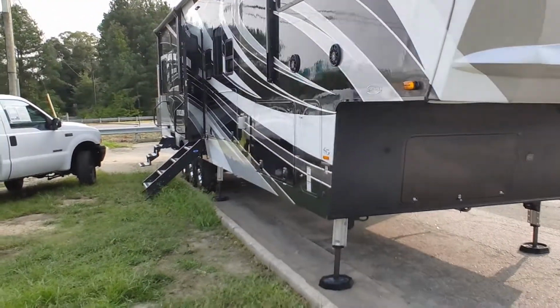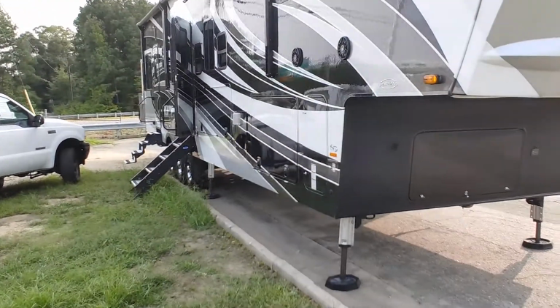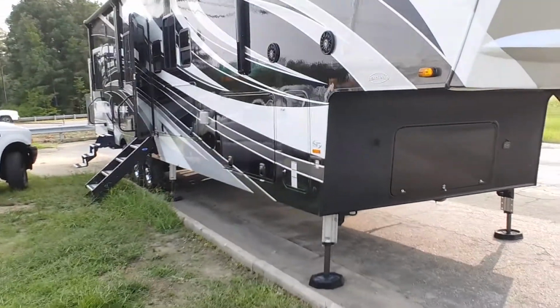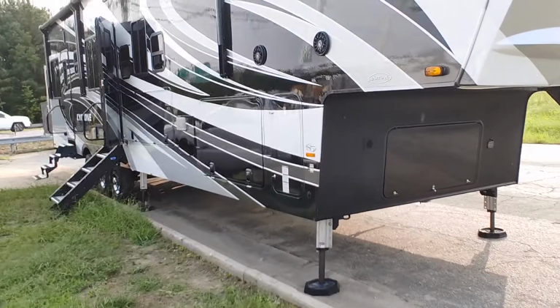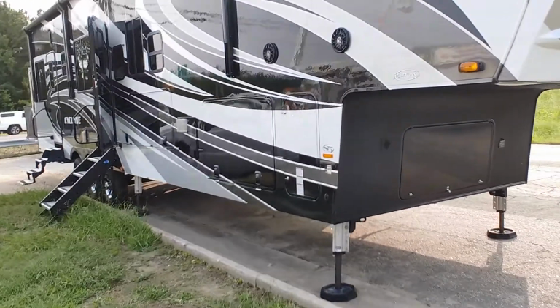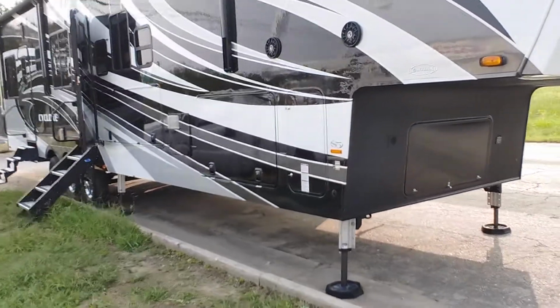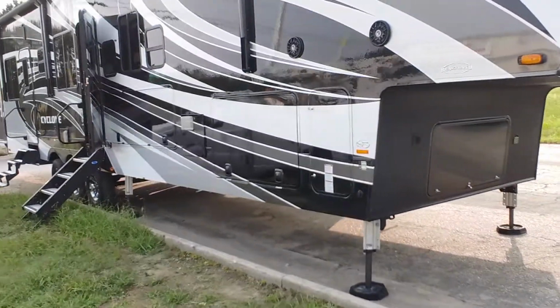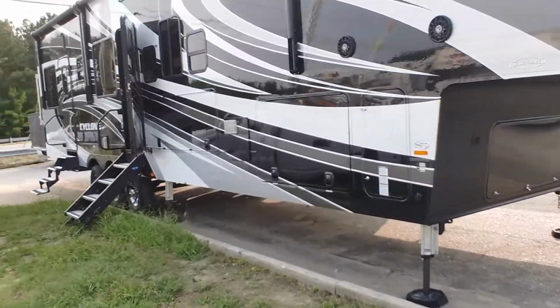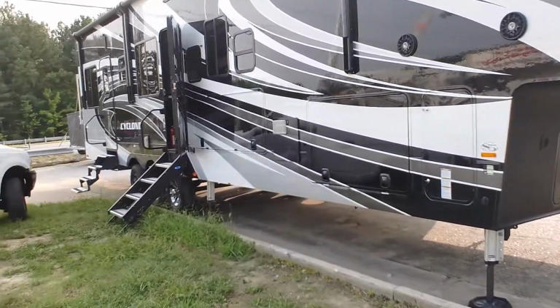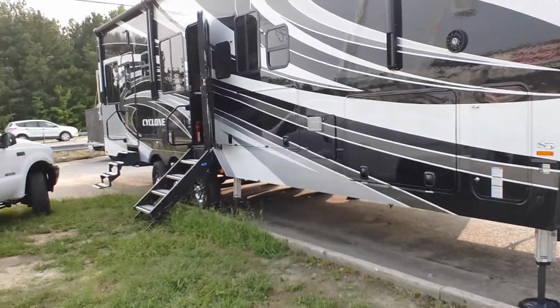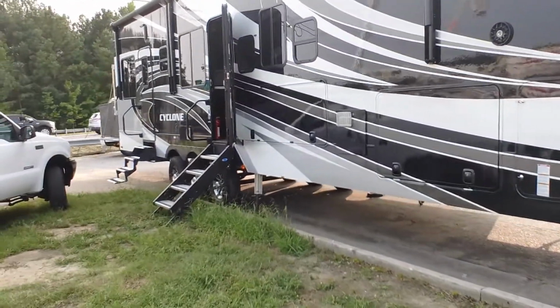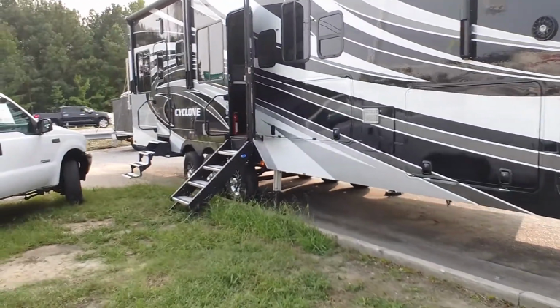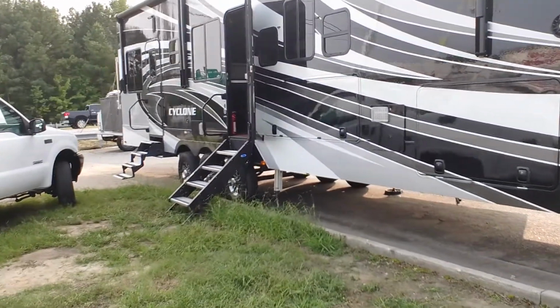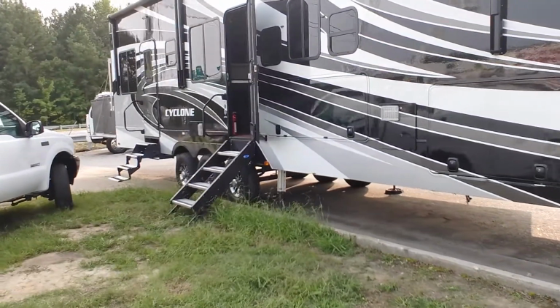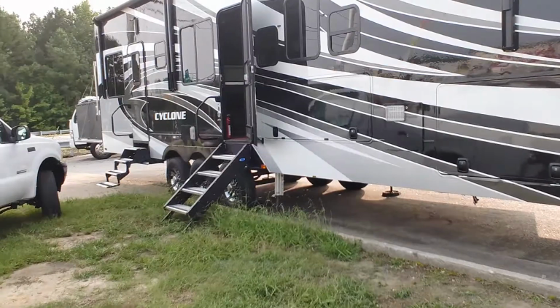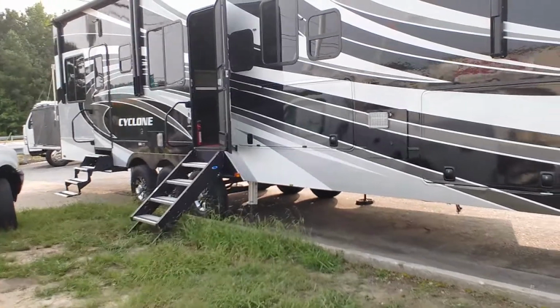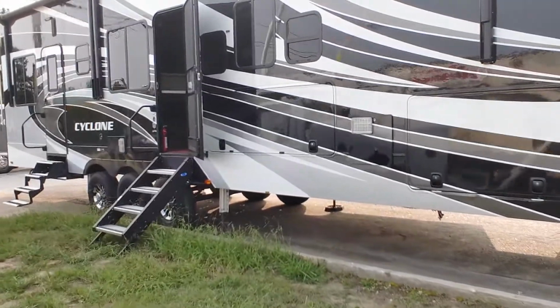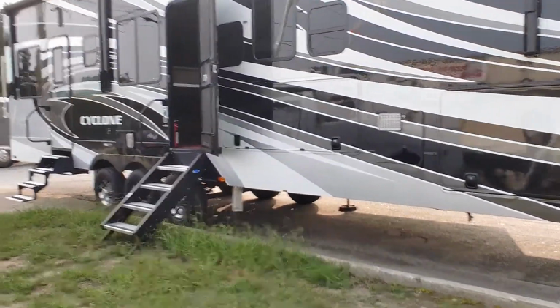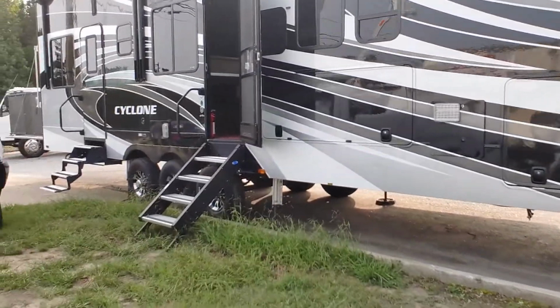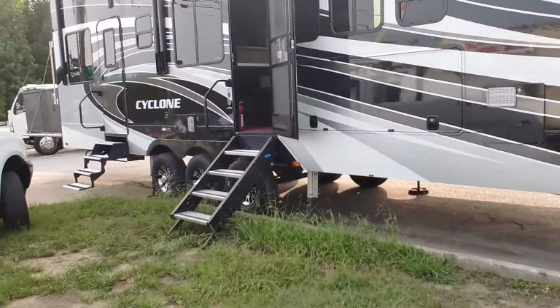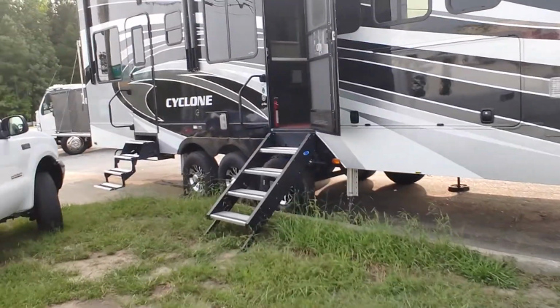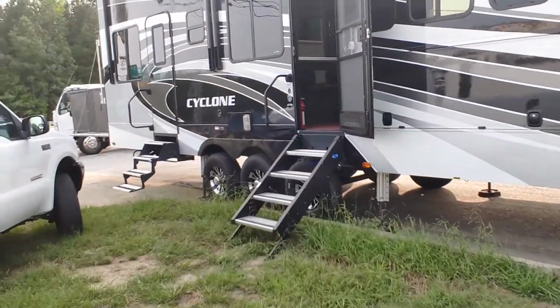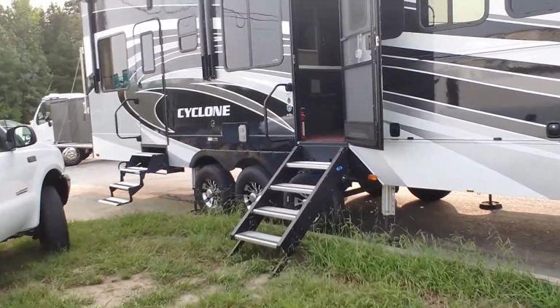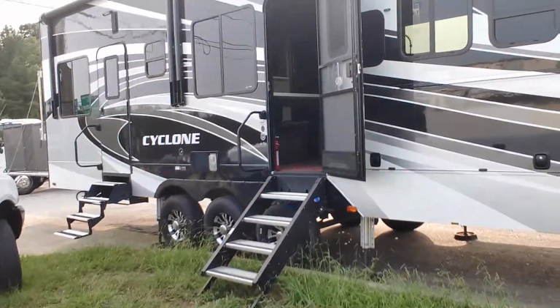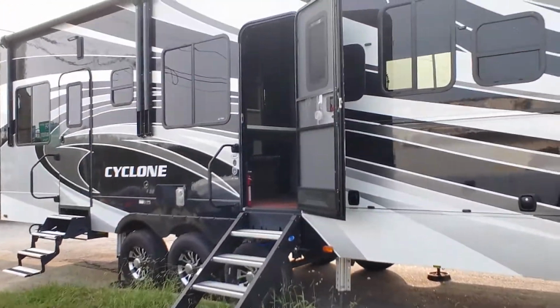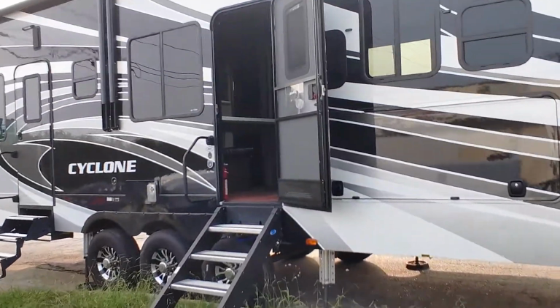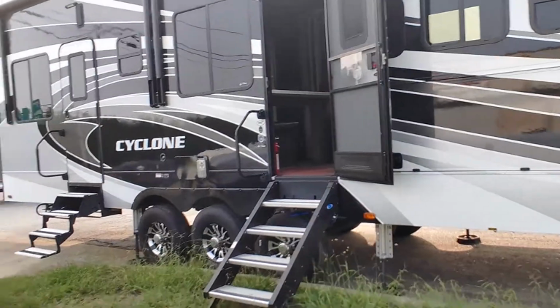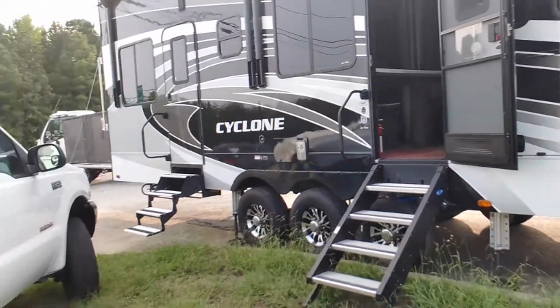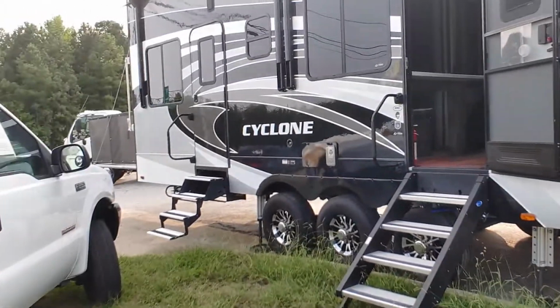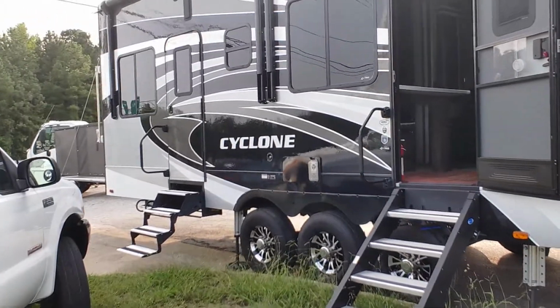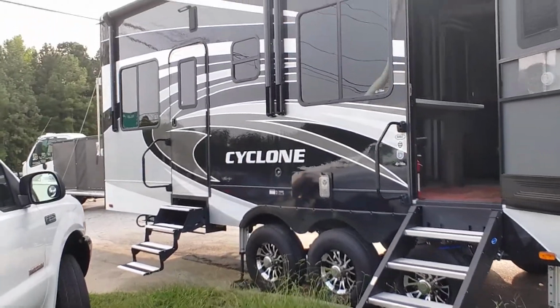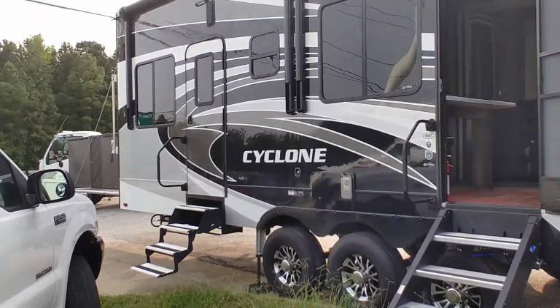We've got pass-through storage. We've got the entertainment center with the stove, refrigerator, and TV. There's a separate door going into the living area and a door going into the garage area.